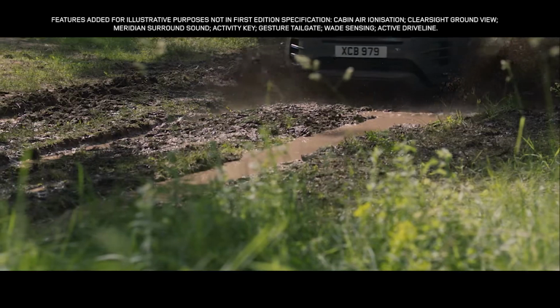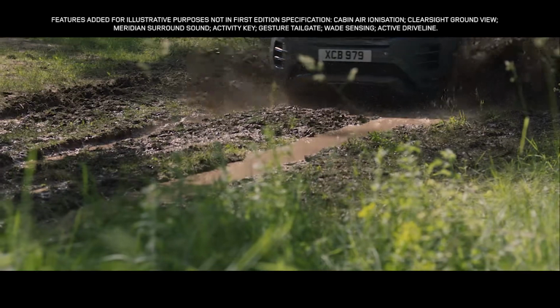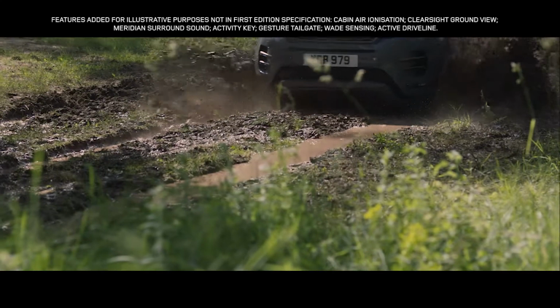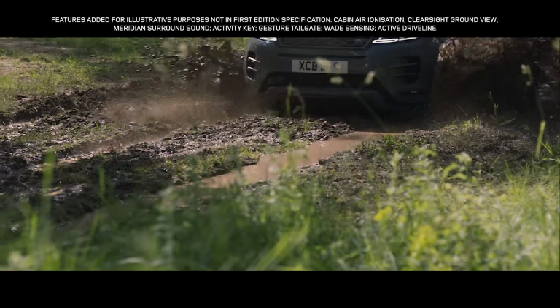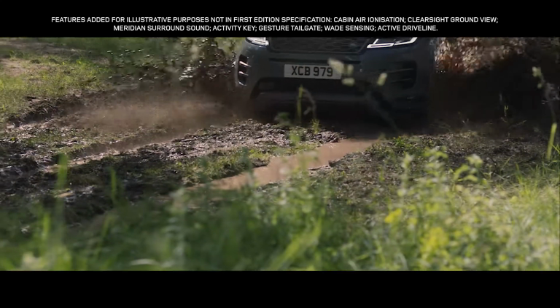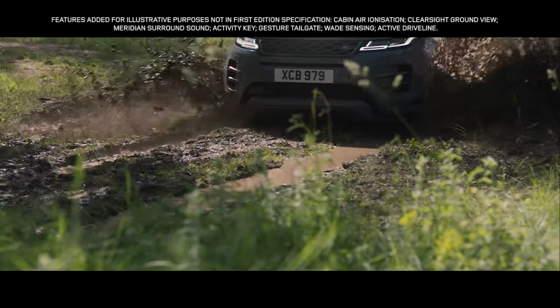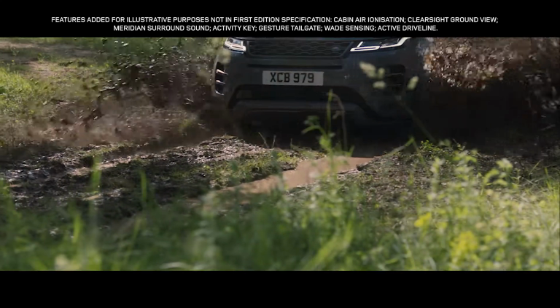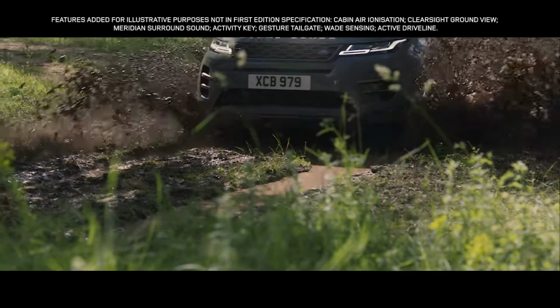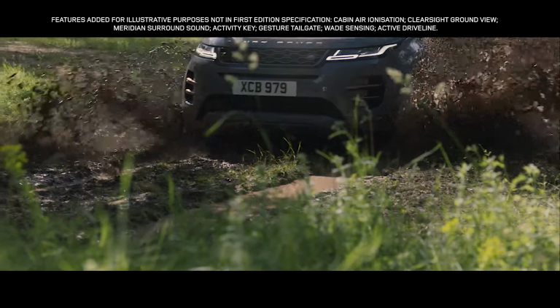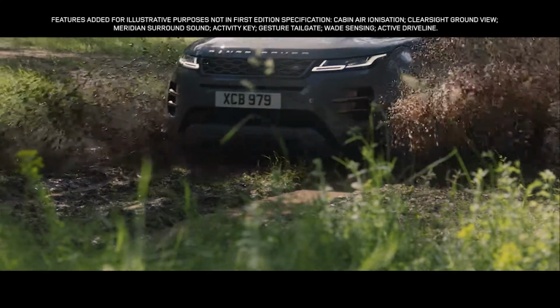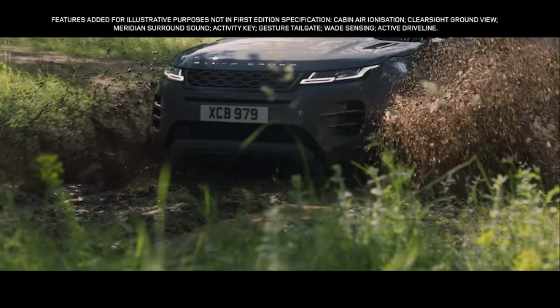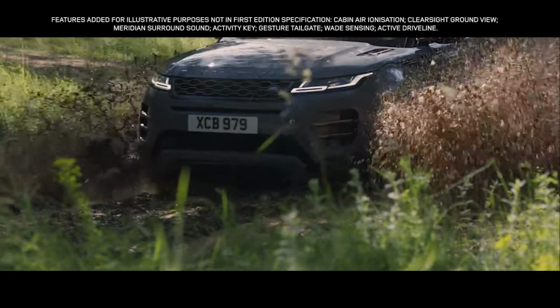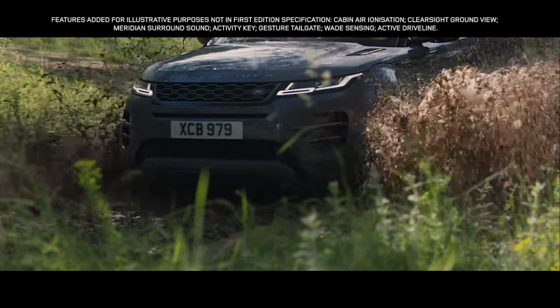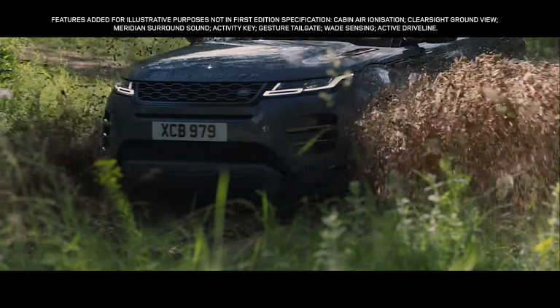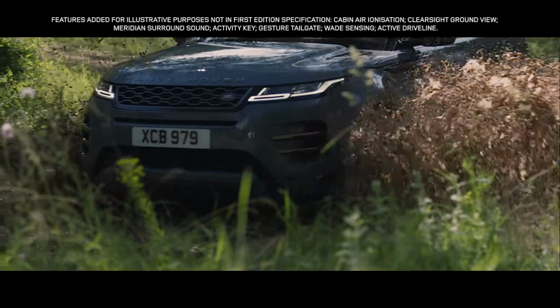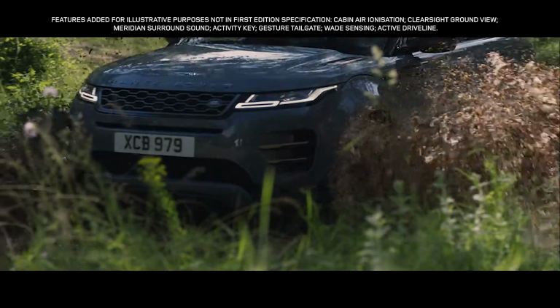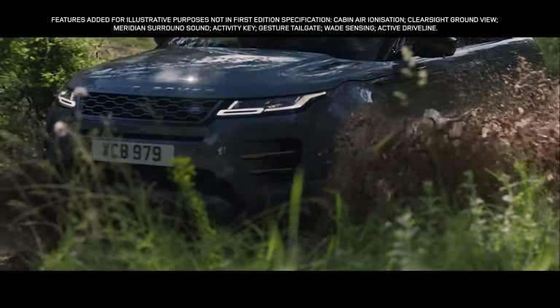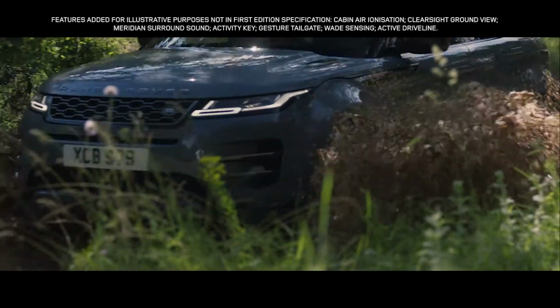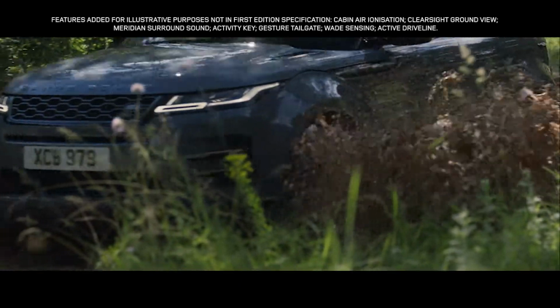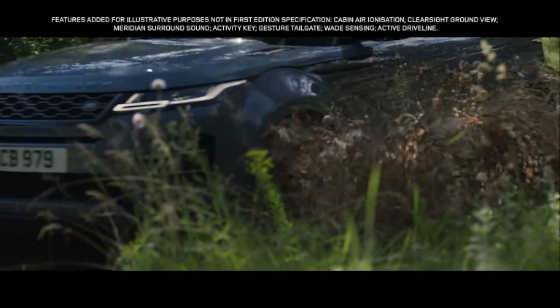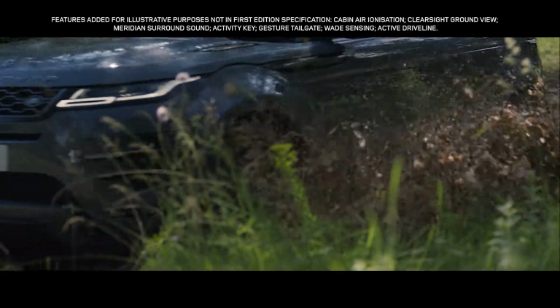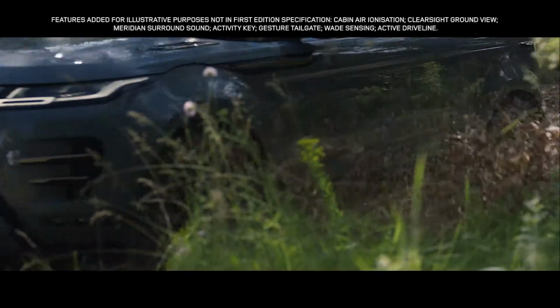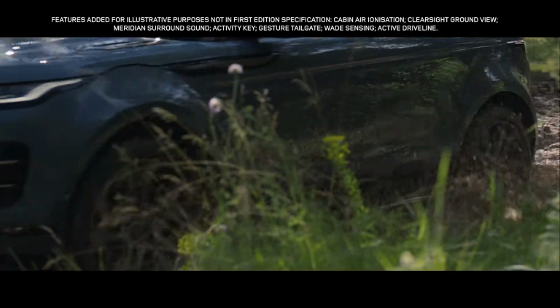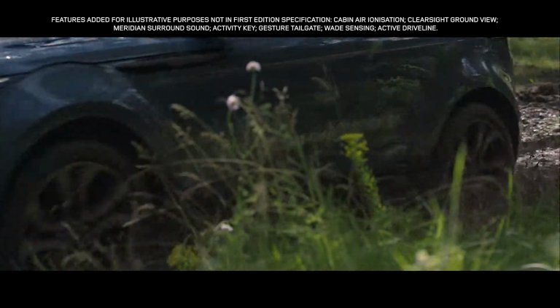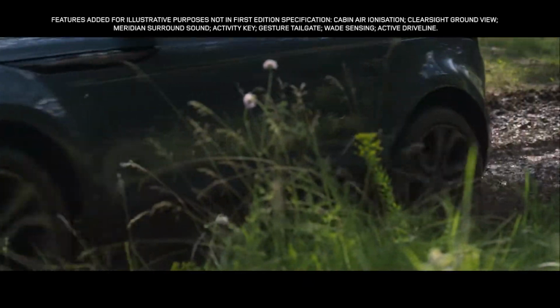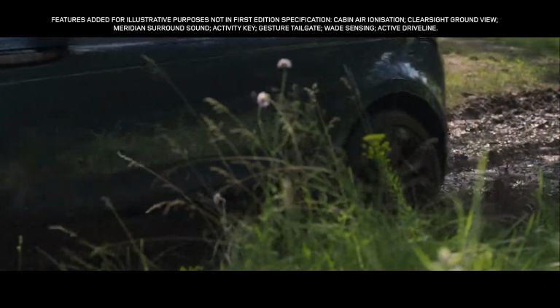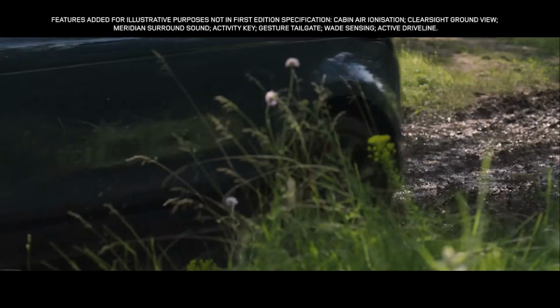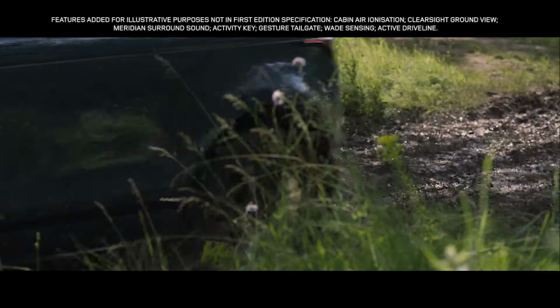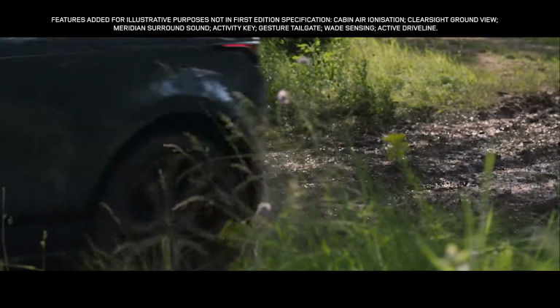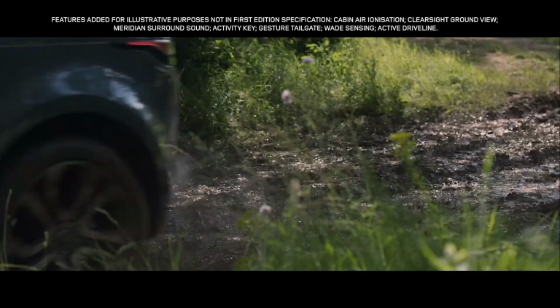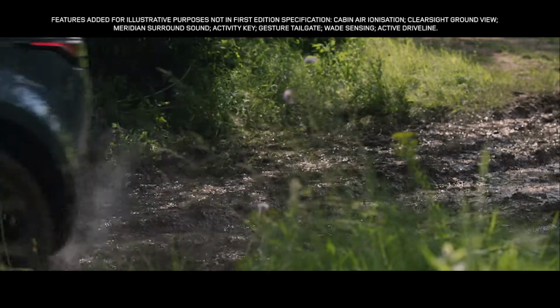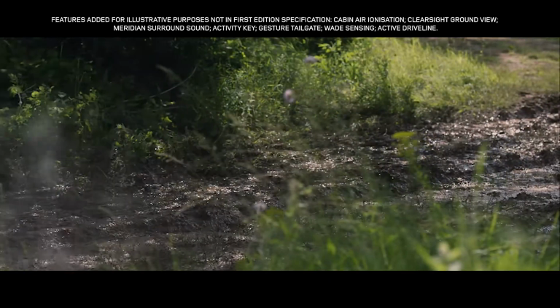All-Terrain Progress Control helps maintain a steady speed in off-road conditions, allowing you to fully concentrate on steering.